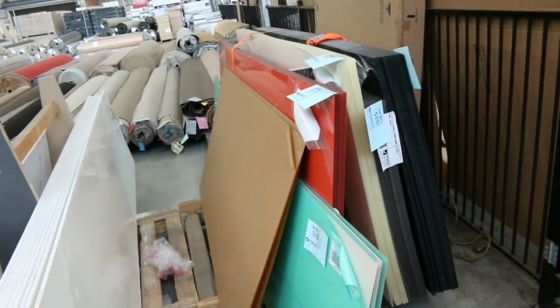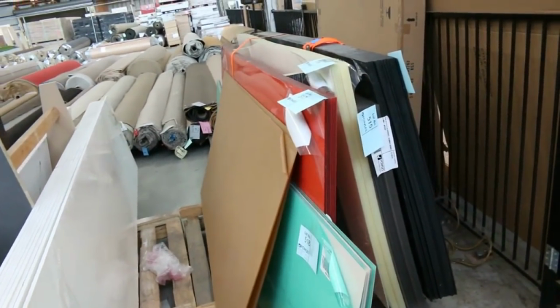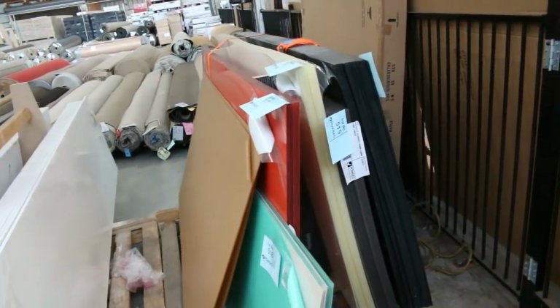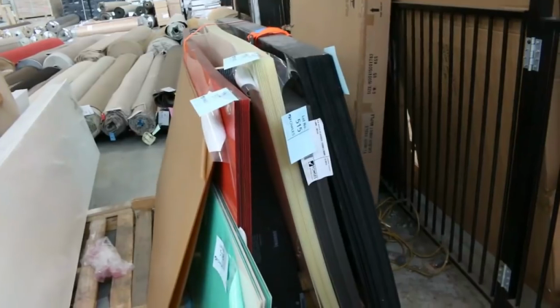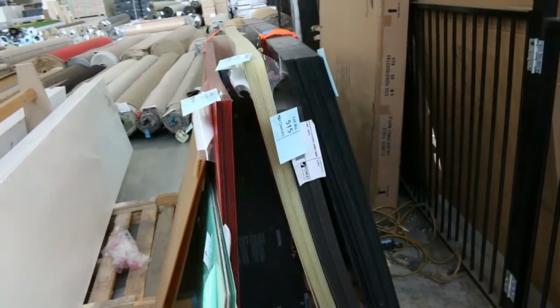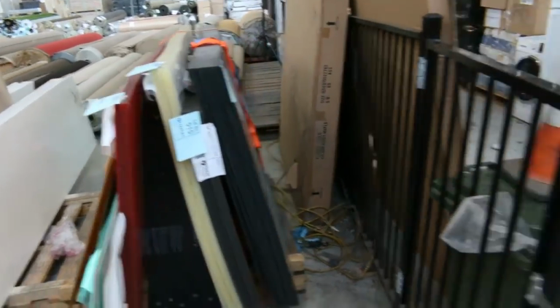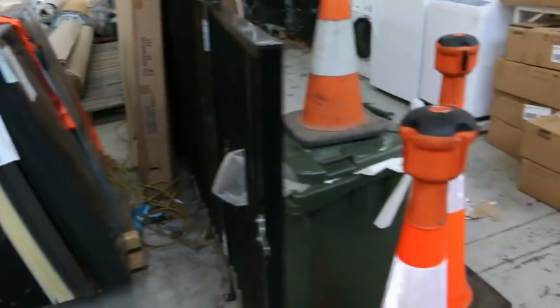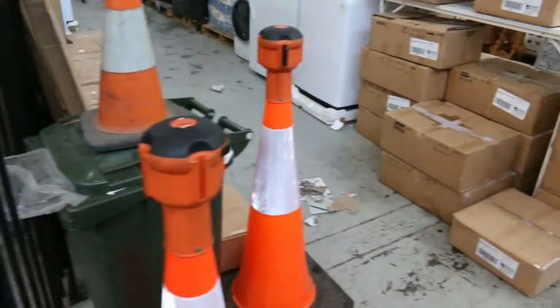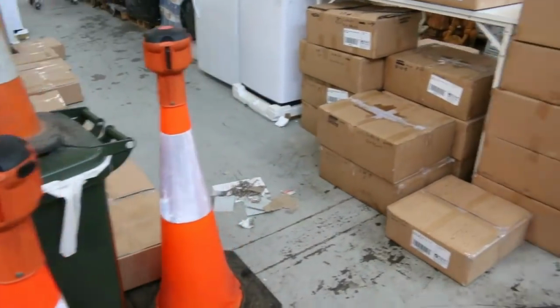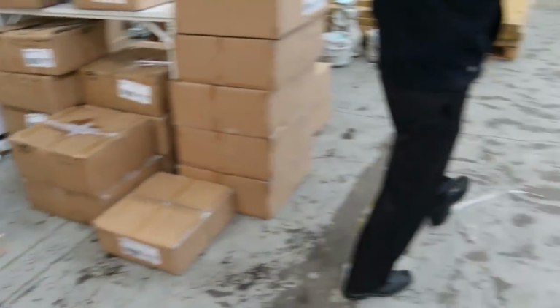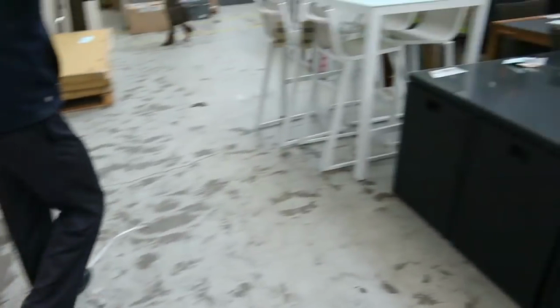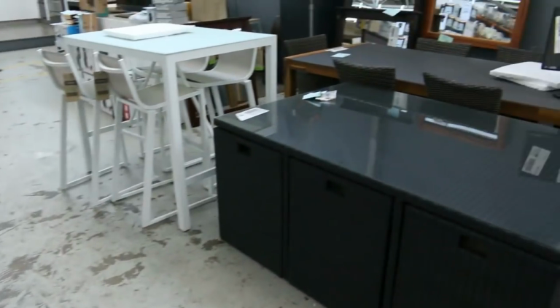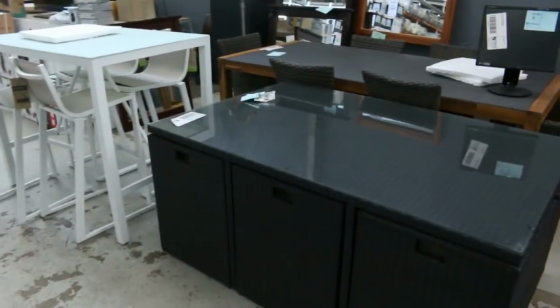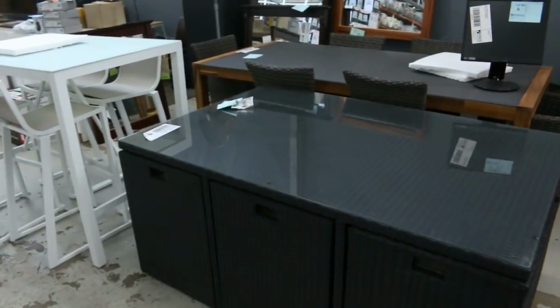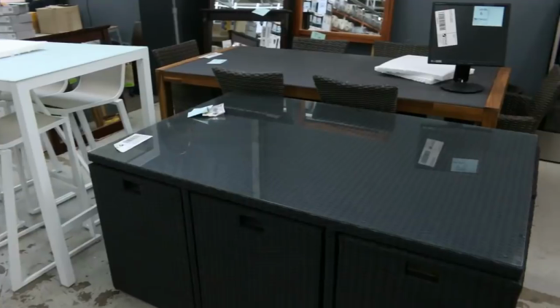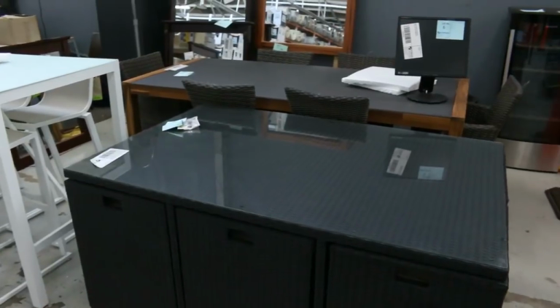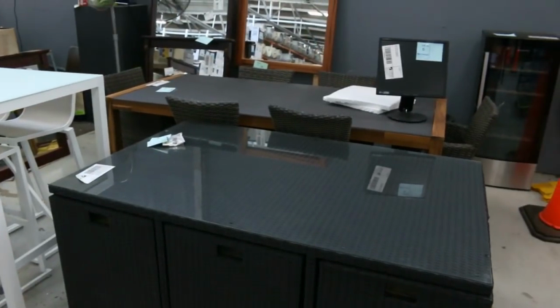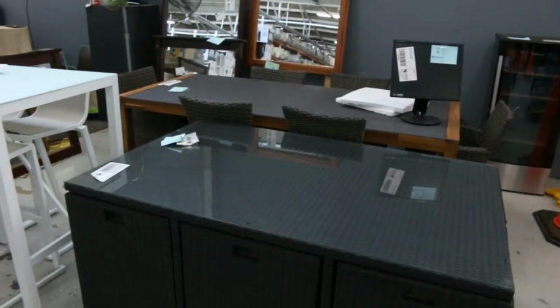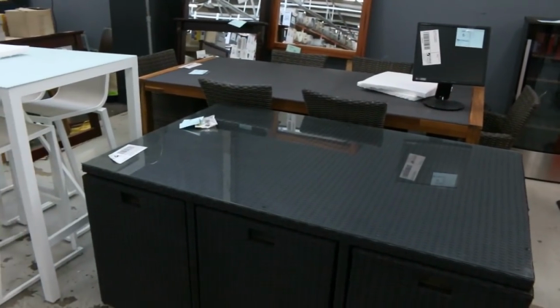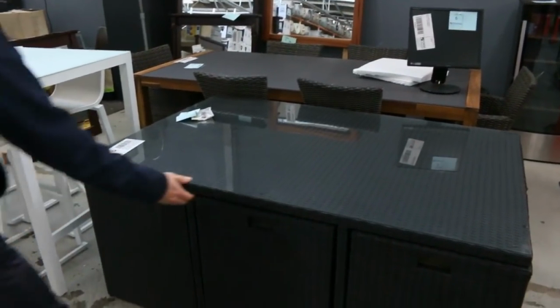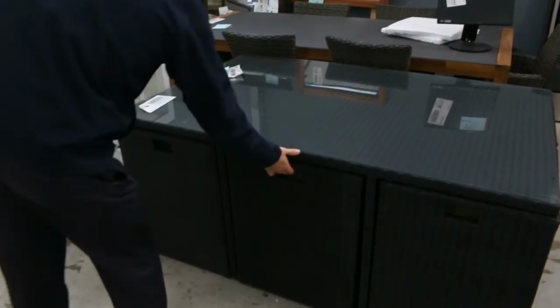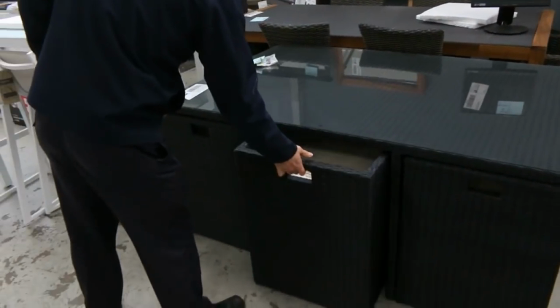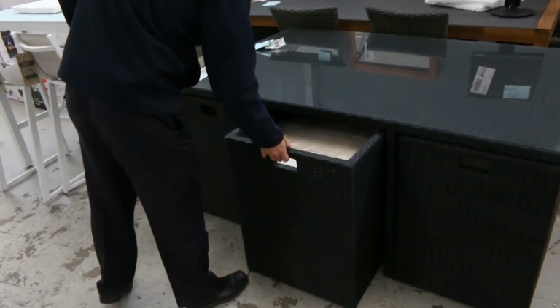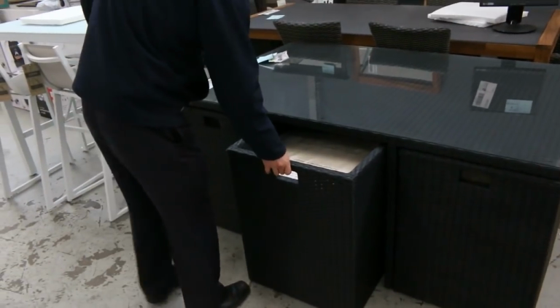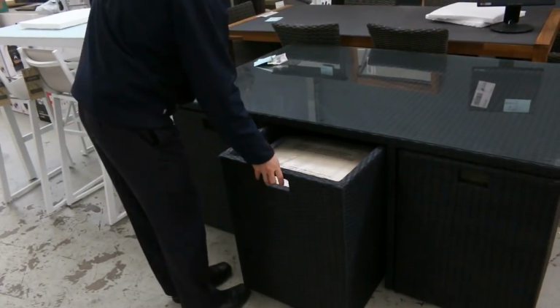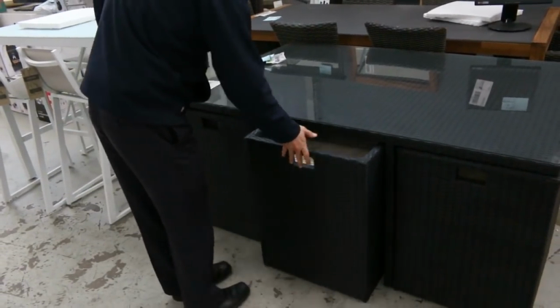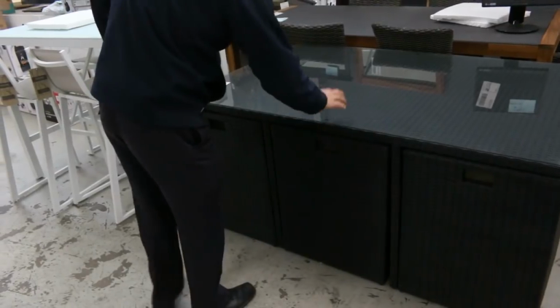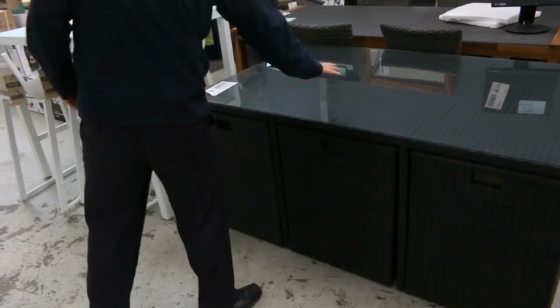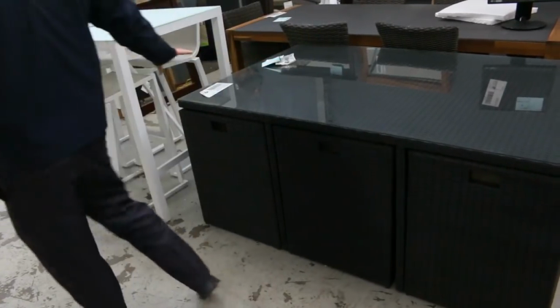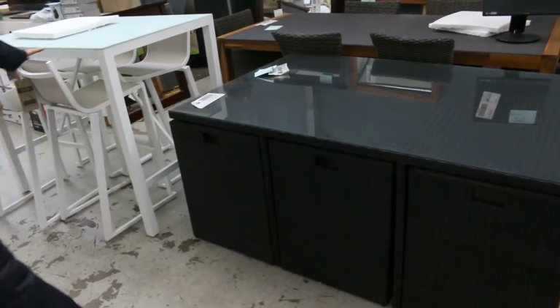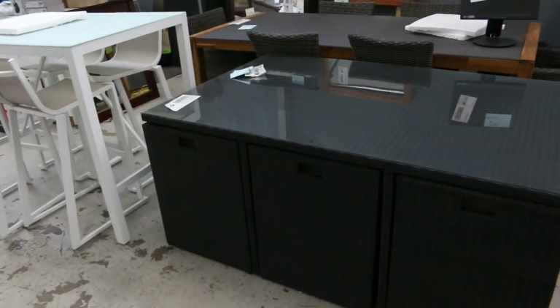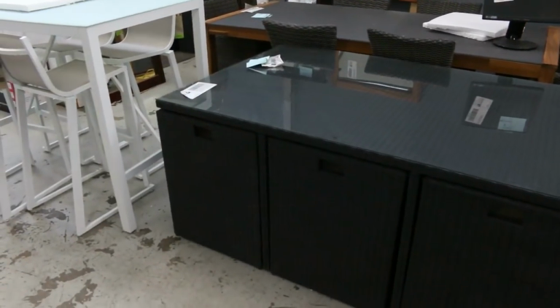Those acrylic splashbacks are sort of that same money, $150 a shot. Some beautiful outdoor furniture here to clear. I've got some tall and short — these ones are nice, it all packs away very nicely and turns into a 12-piece set around that $500 mark or thereabouts.